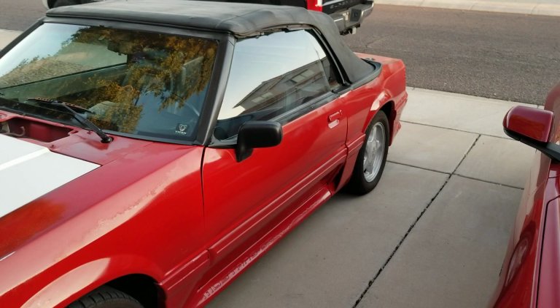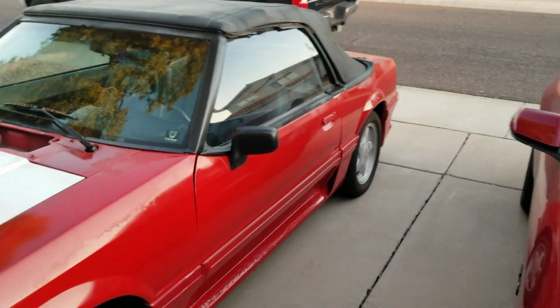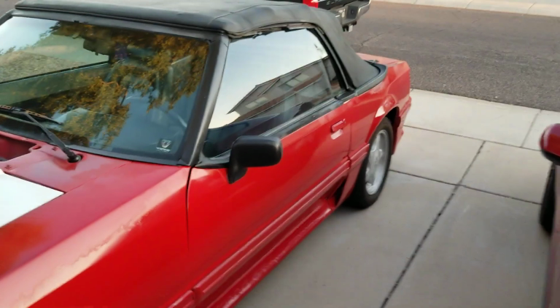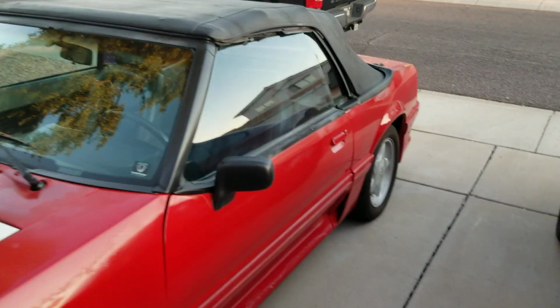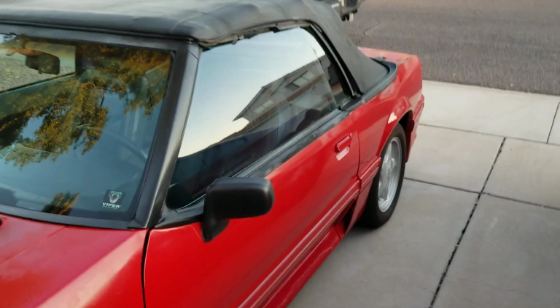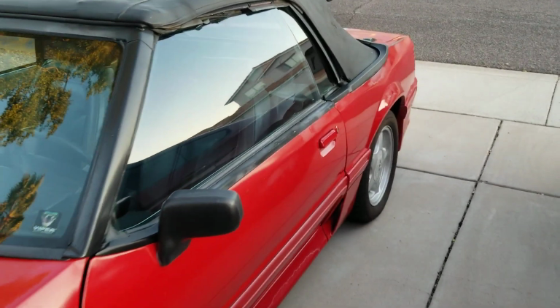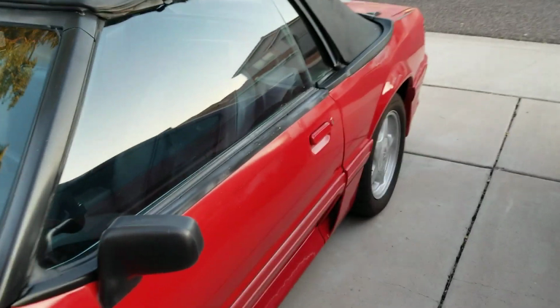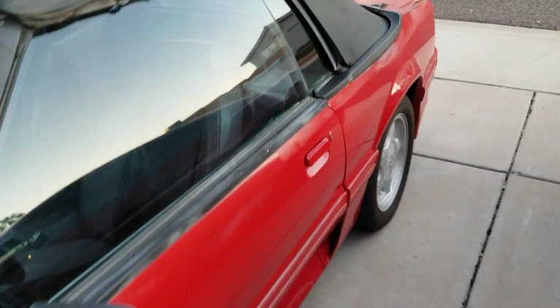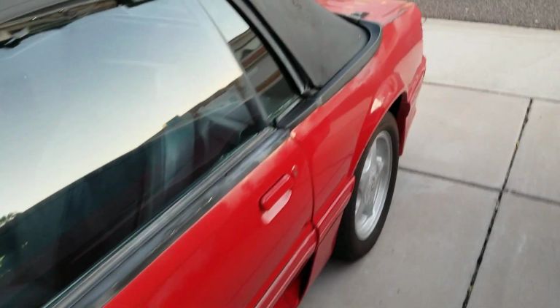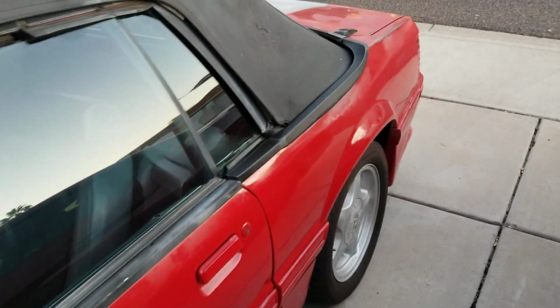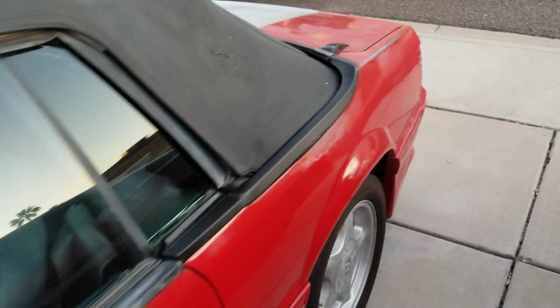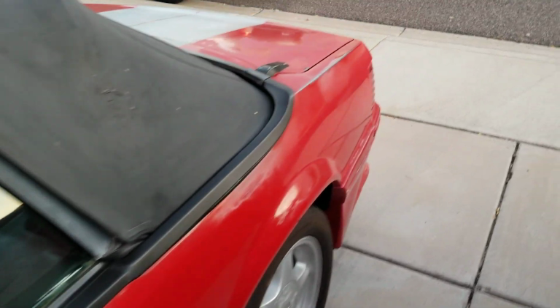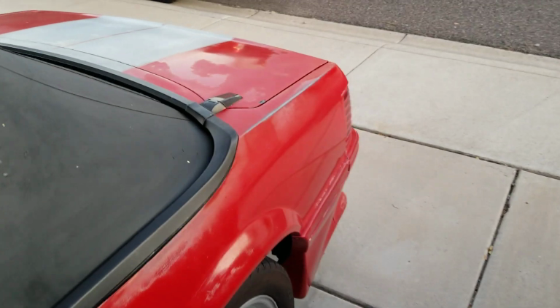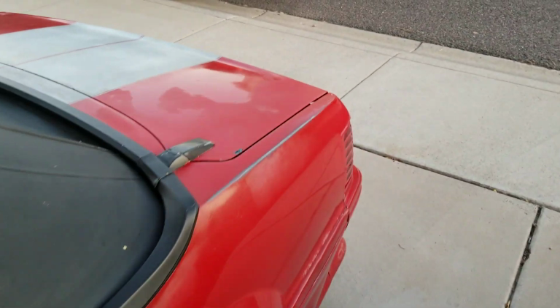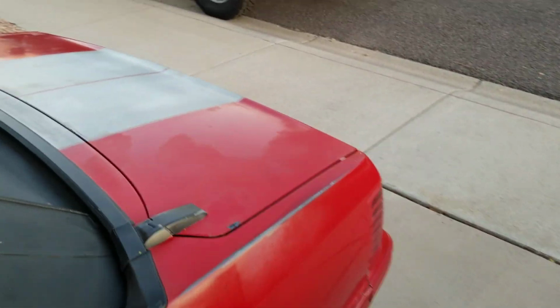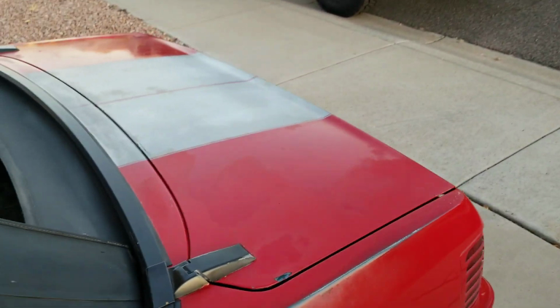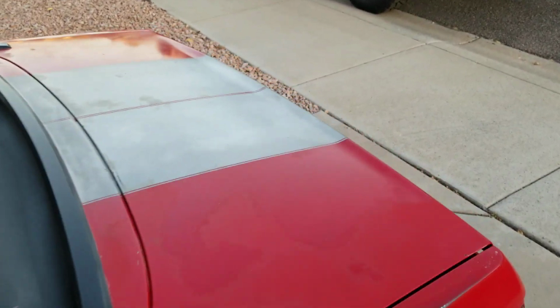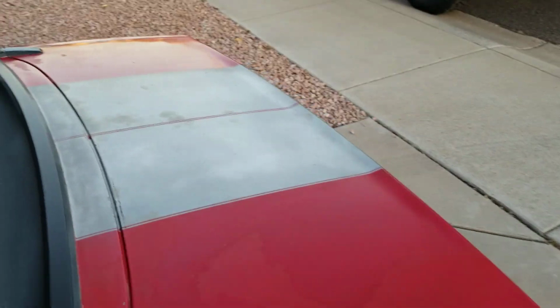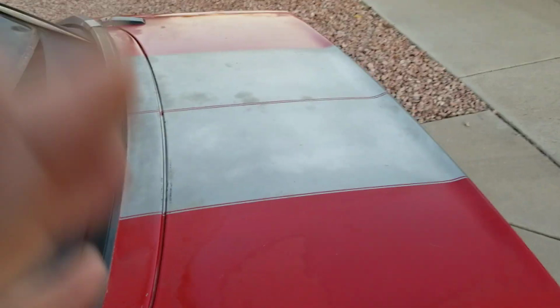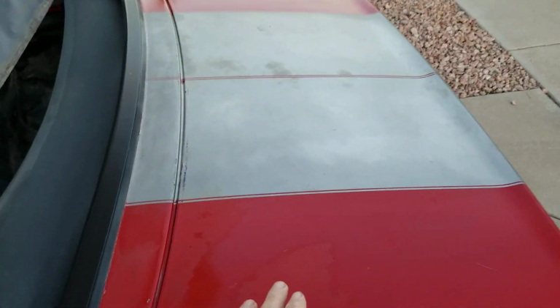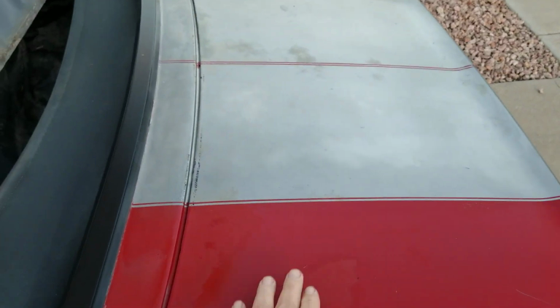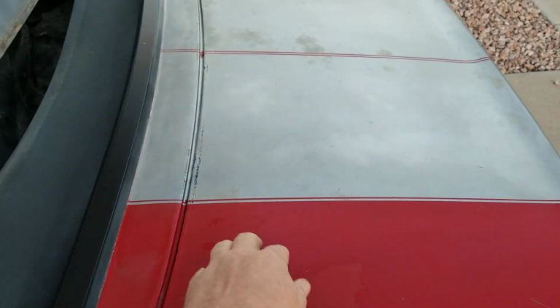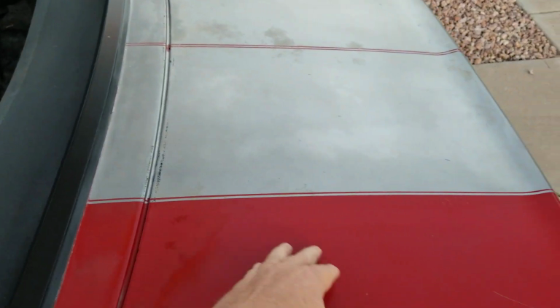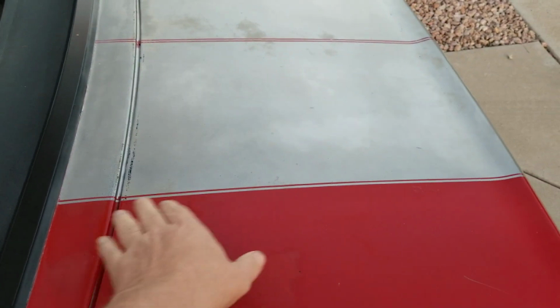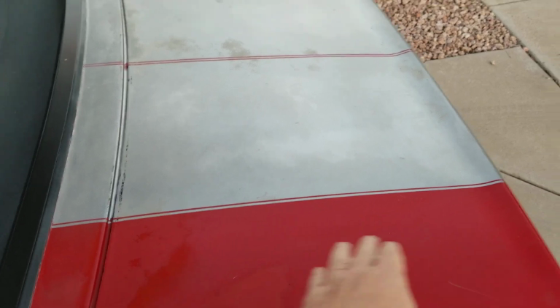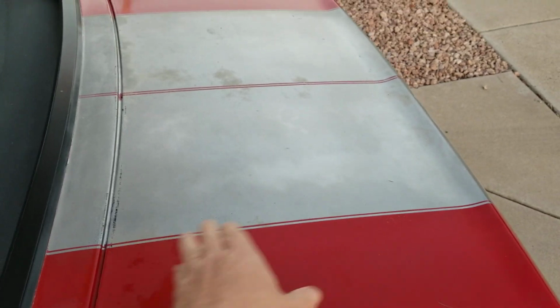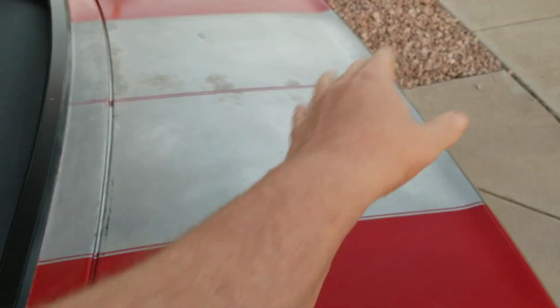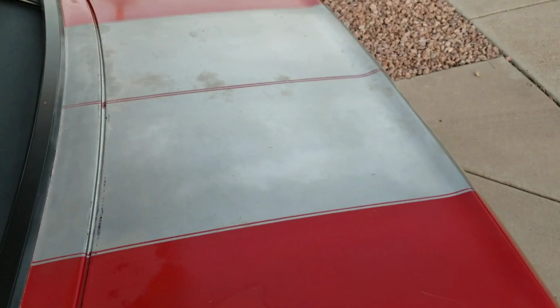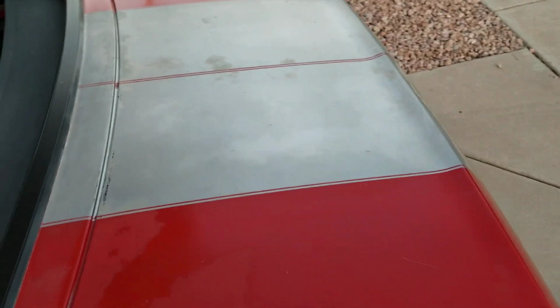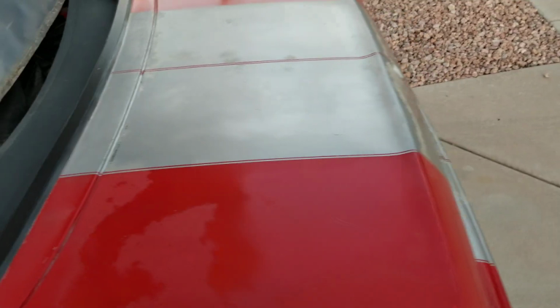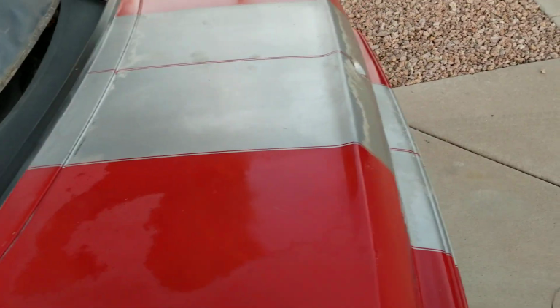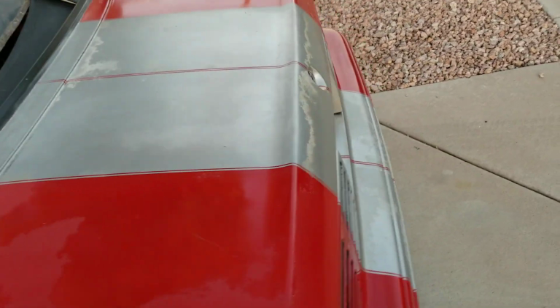One thing I do like is they removed the convertible slats. There's always like a luggage rack thing on the back side, and they've removed all that. I like that.